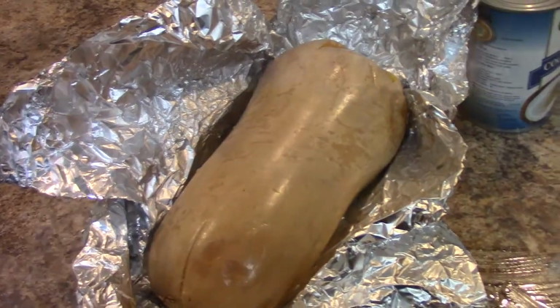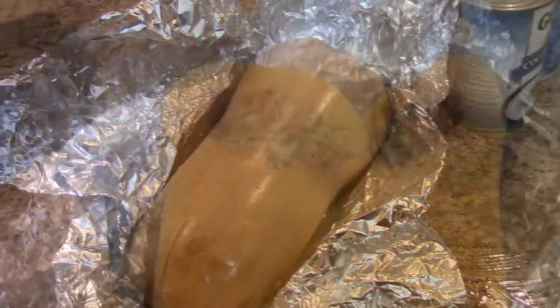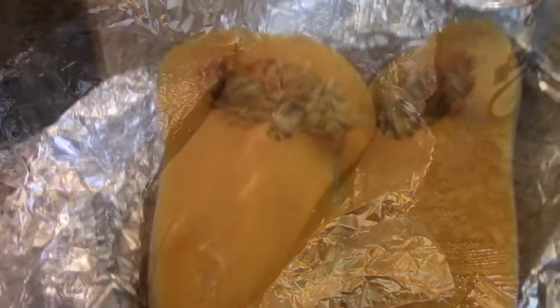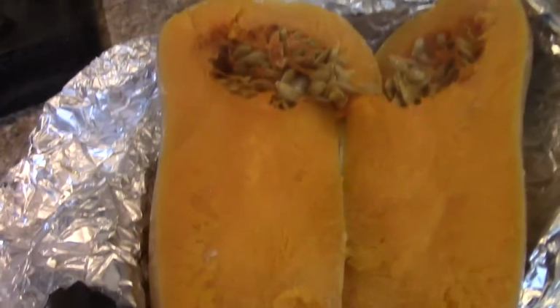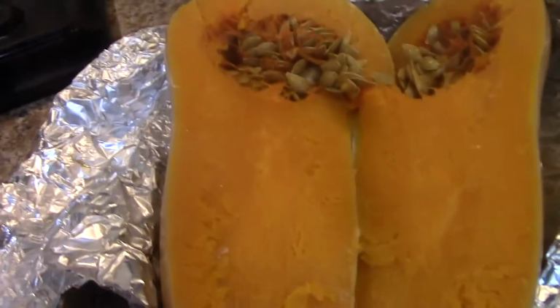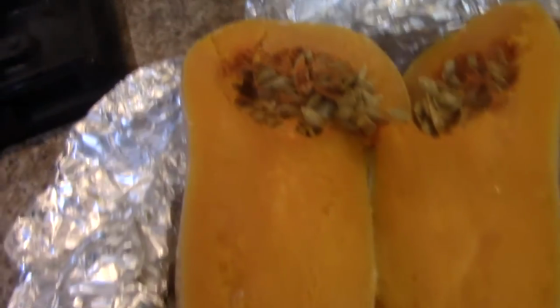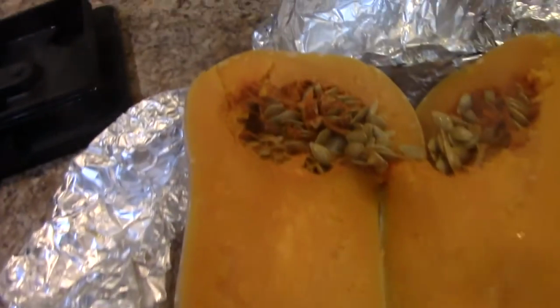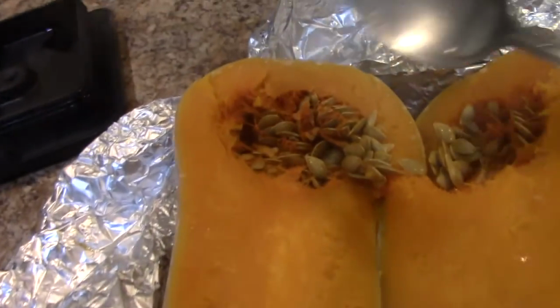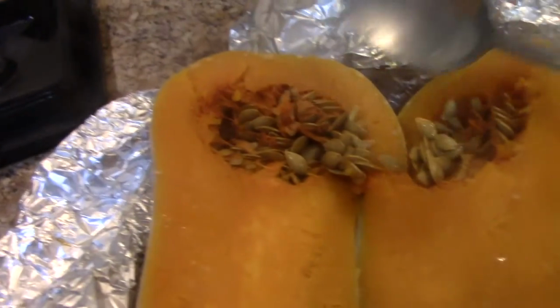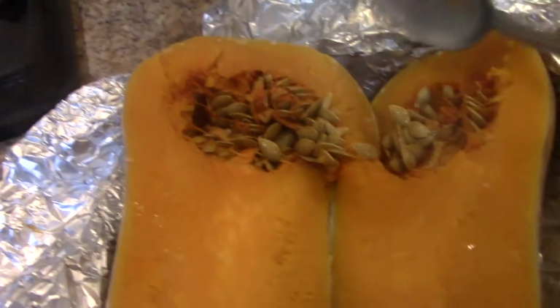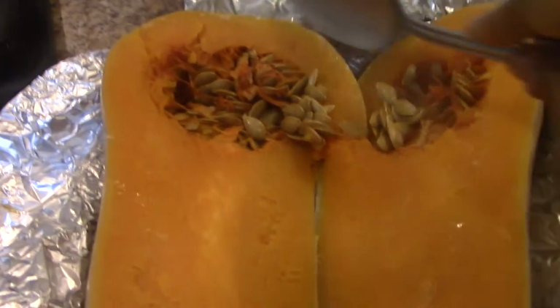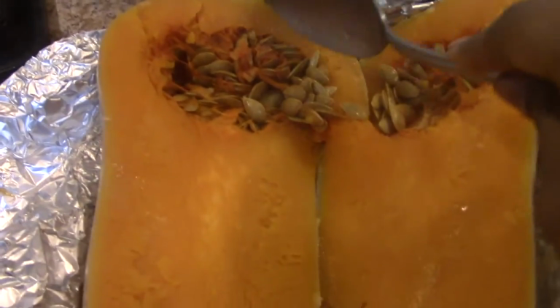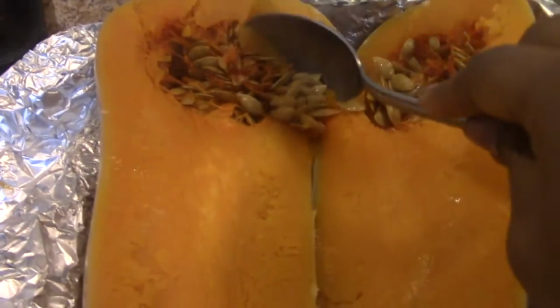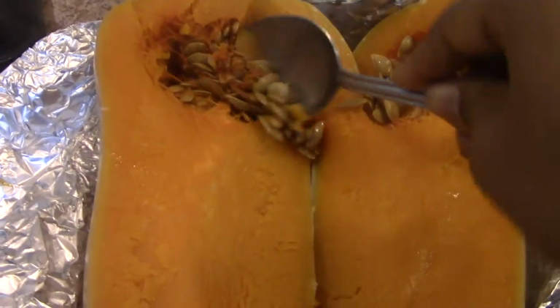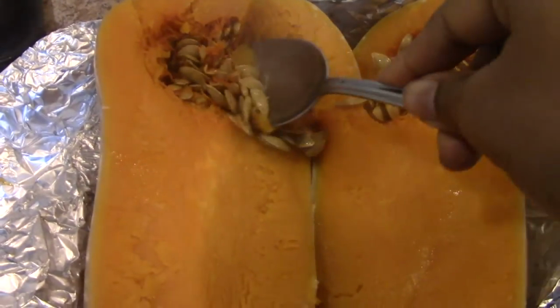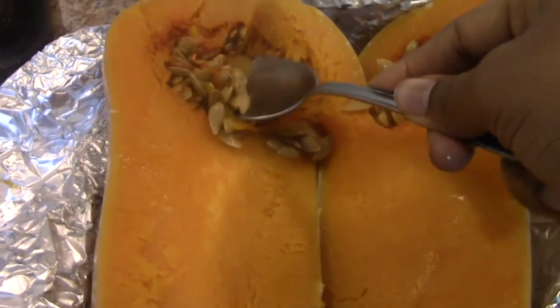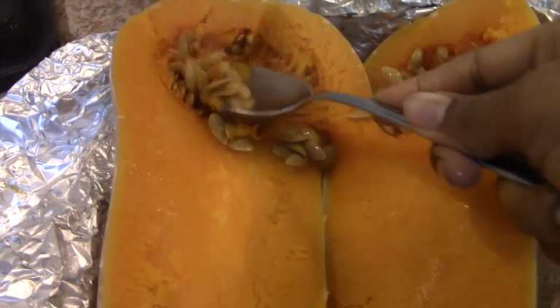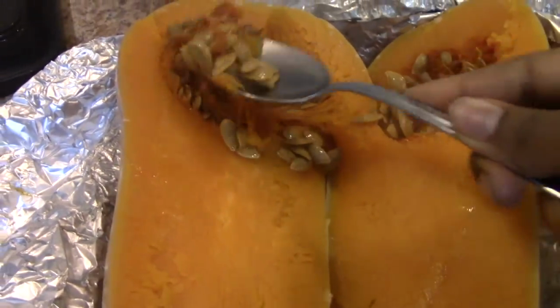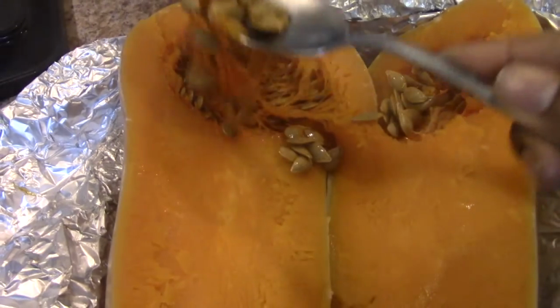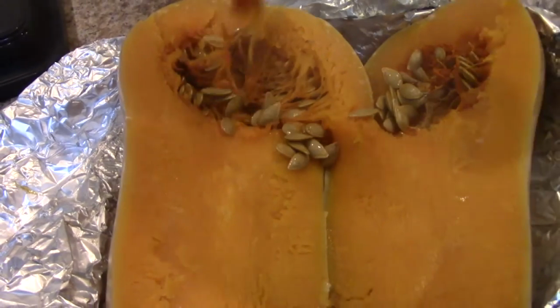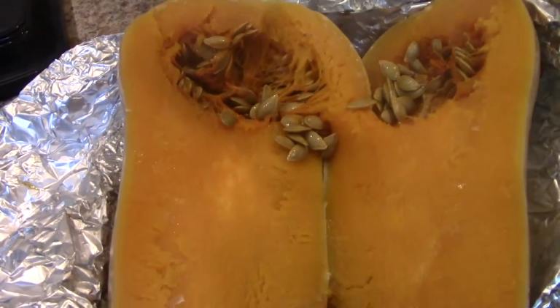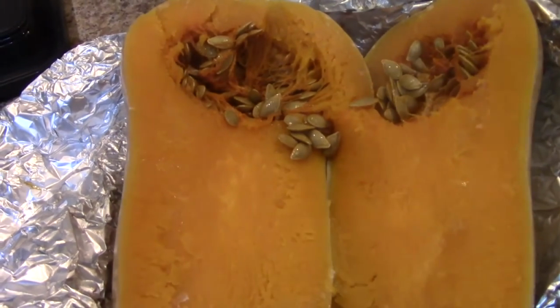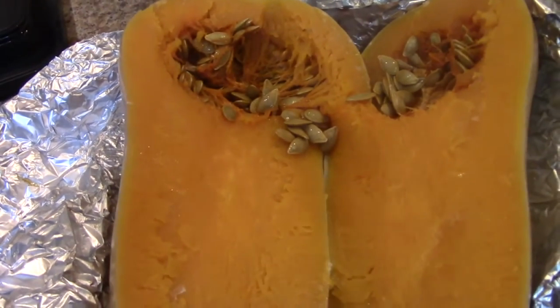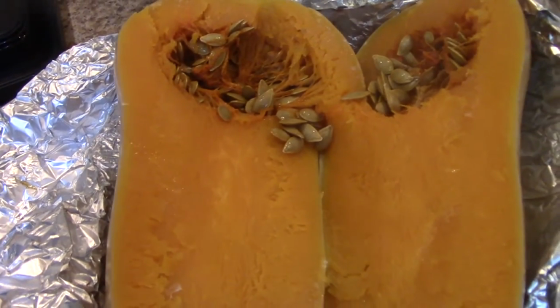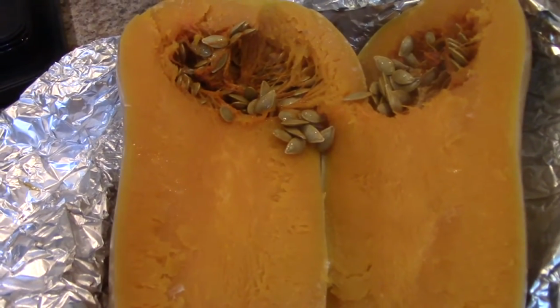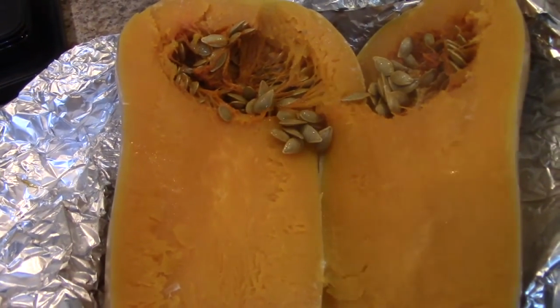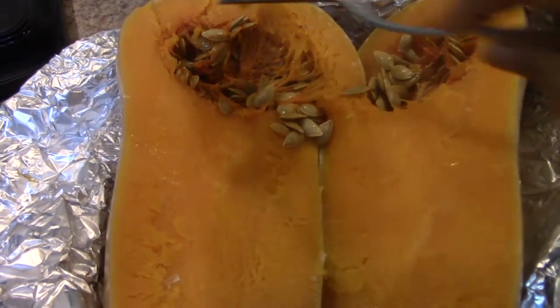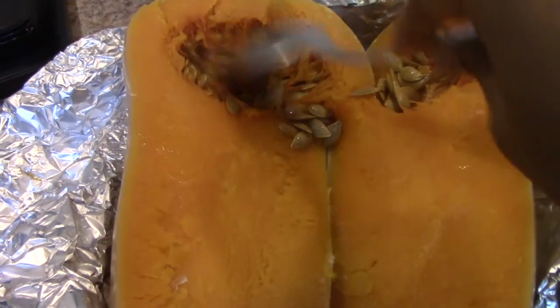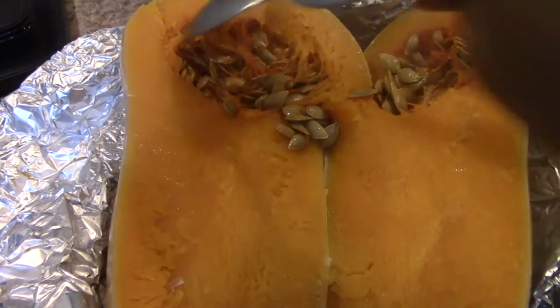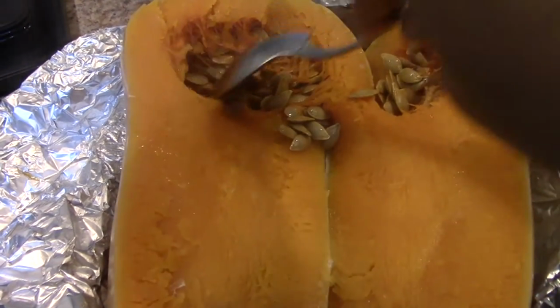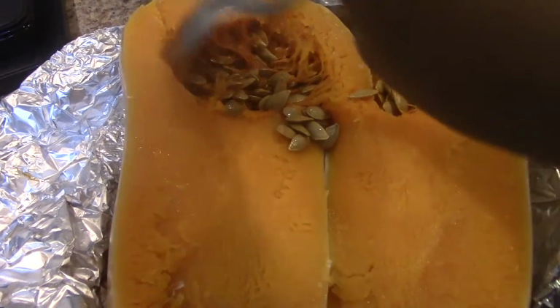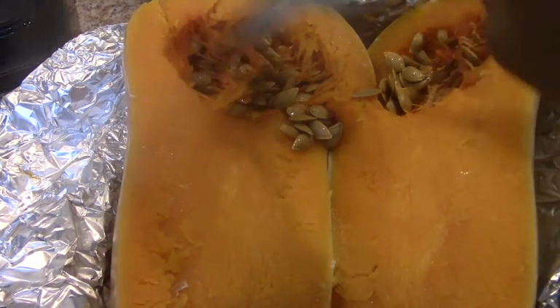I also use chicken stock — I'm using bouillon cubes, about two cups. You can always gauge how smooth or how thick or thin you want your soup.